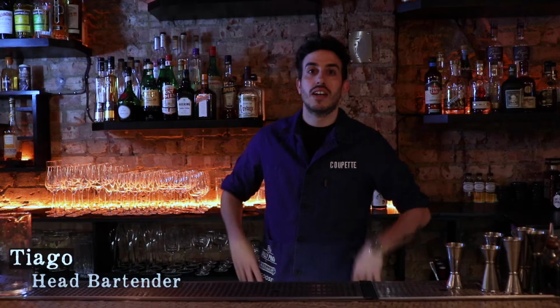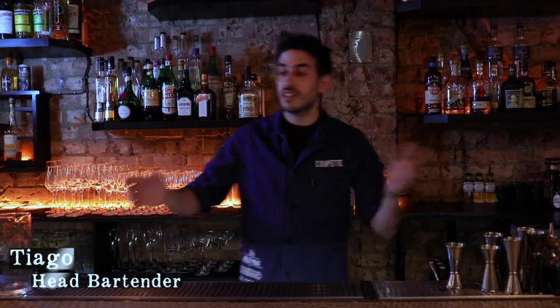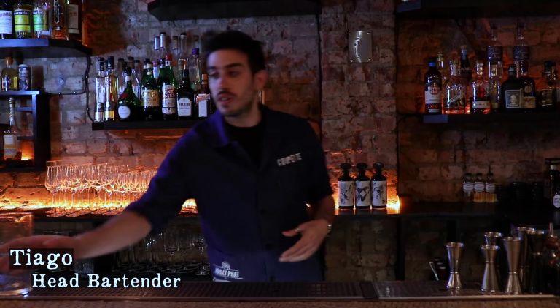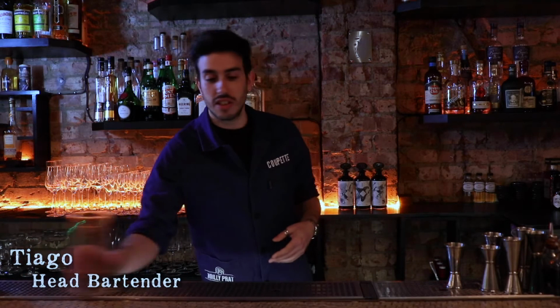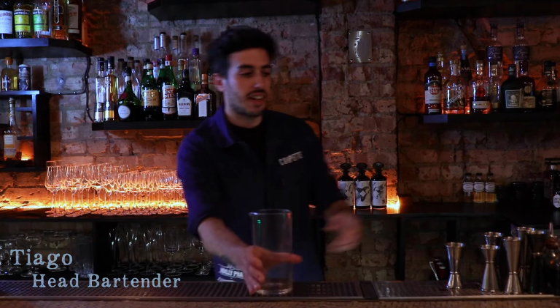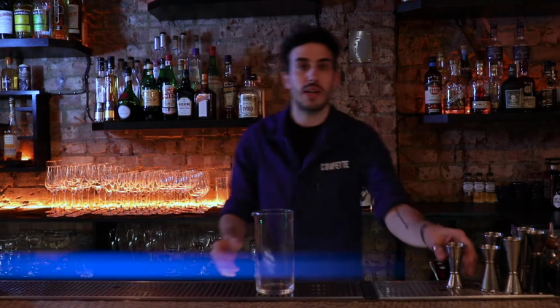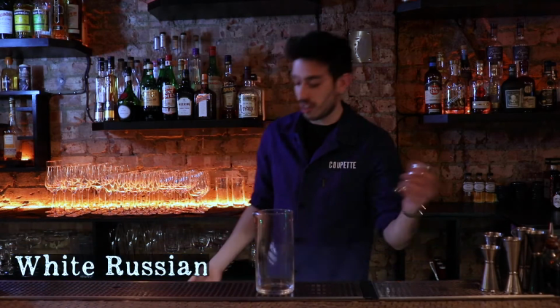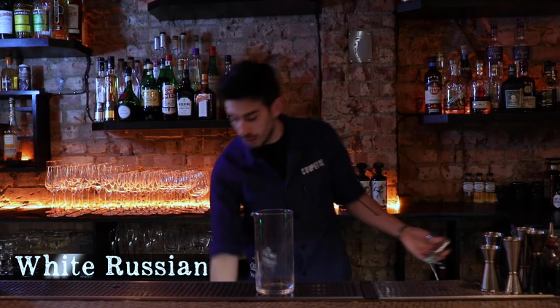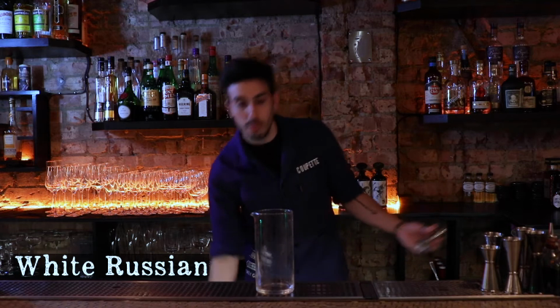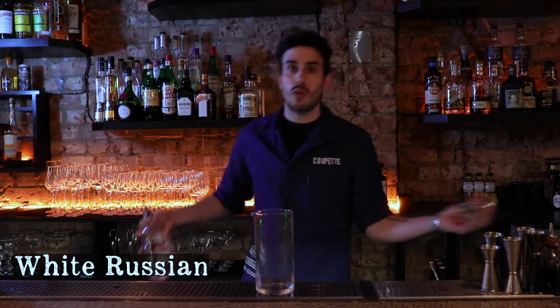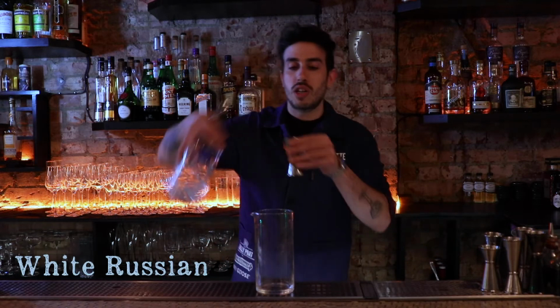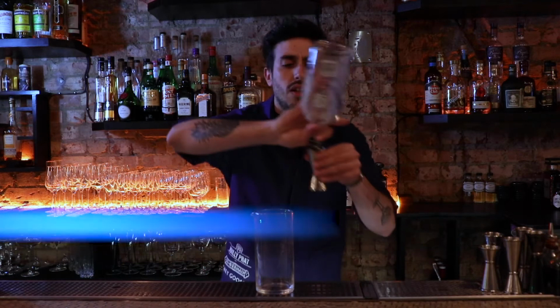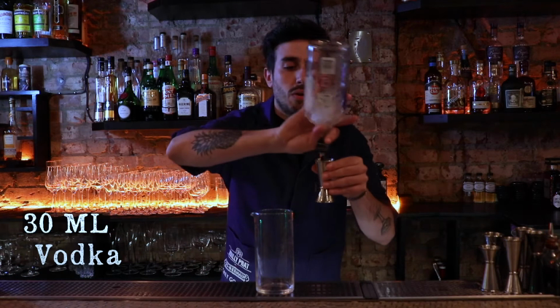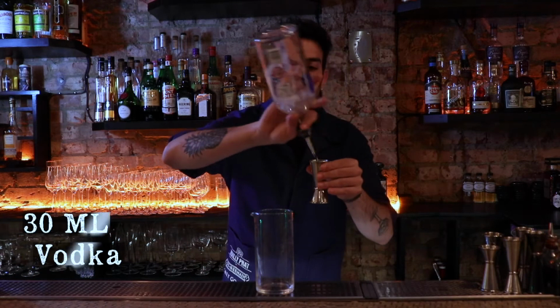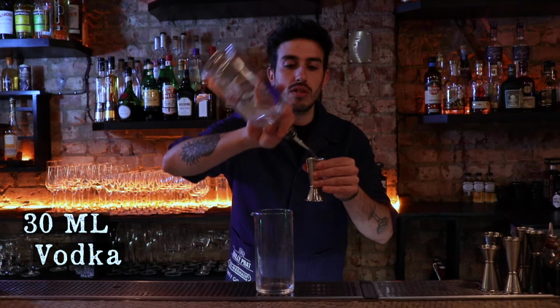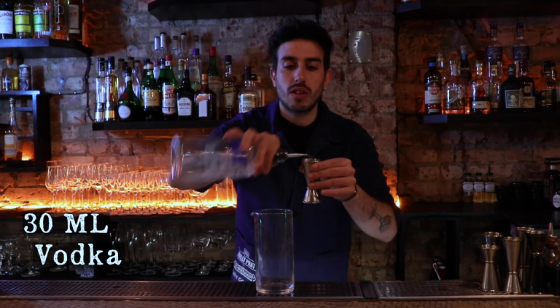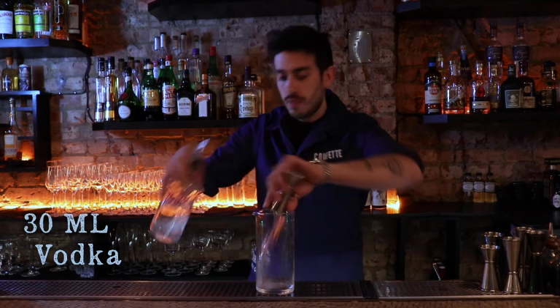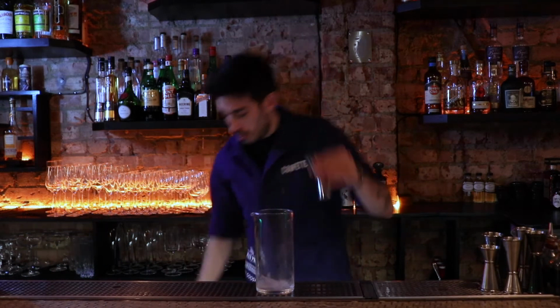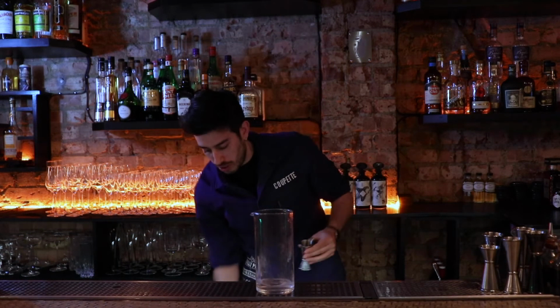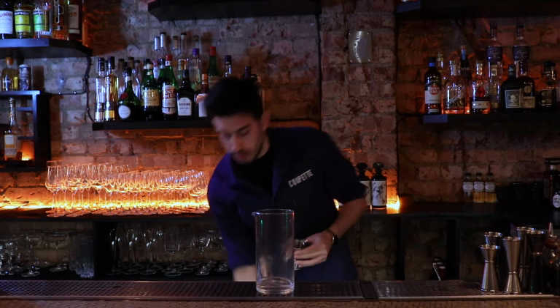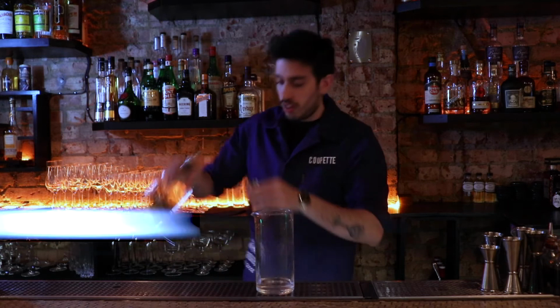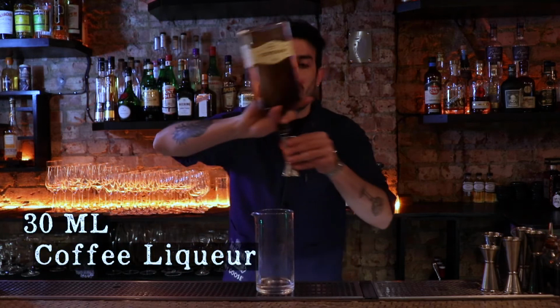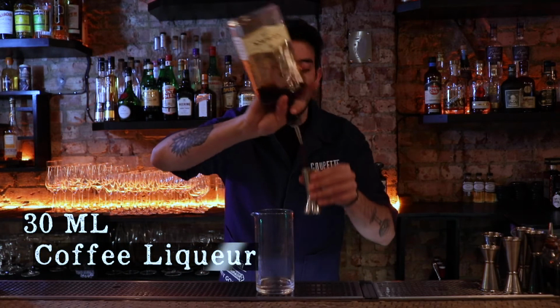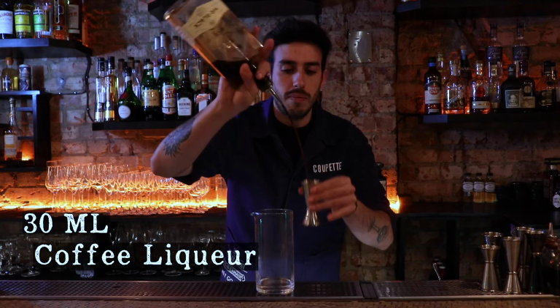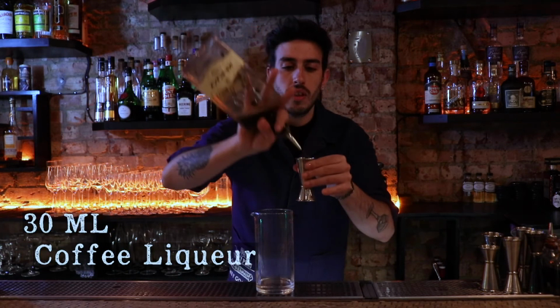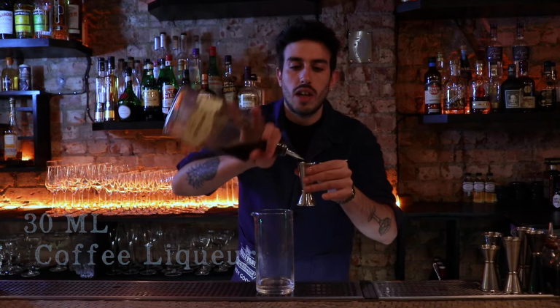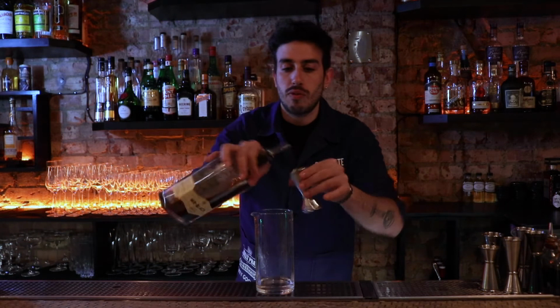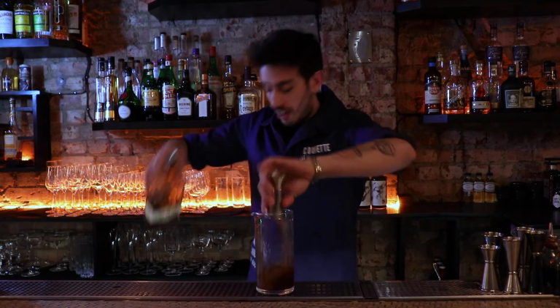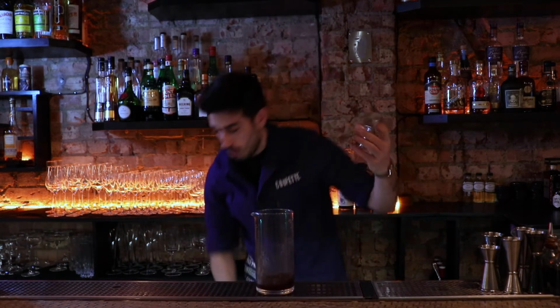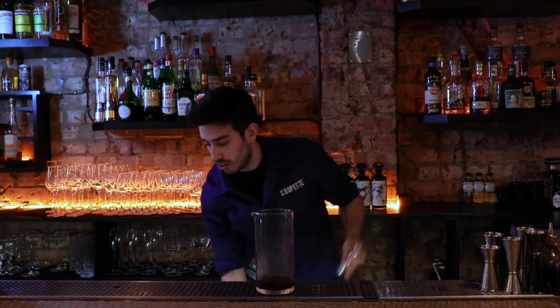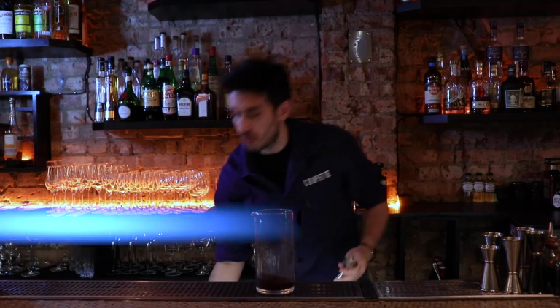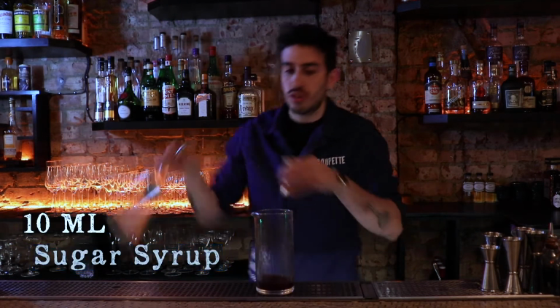Hi guys, this is Drinks in 60 seconds. My name is Tiago. Today we'll be doing a White Russian. We'll need 30 ml of vodka, 30 ml of coffee liqueur, and we'll add as well 30 ml of sugar.